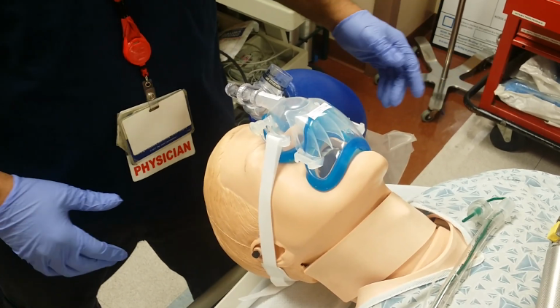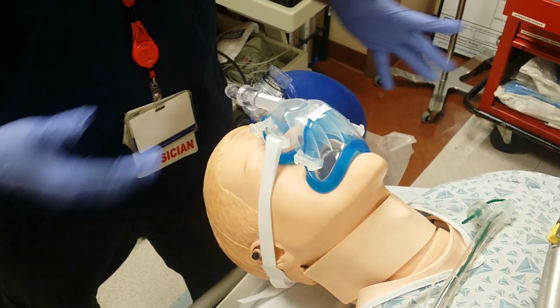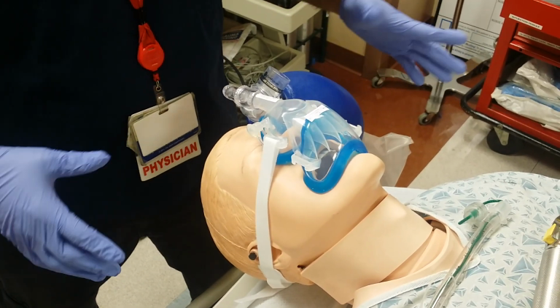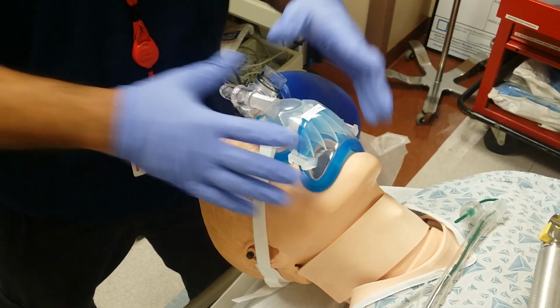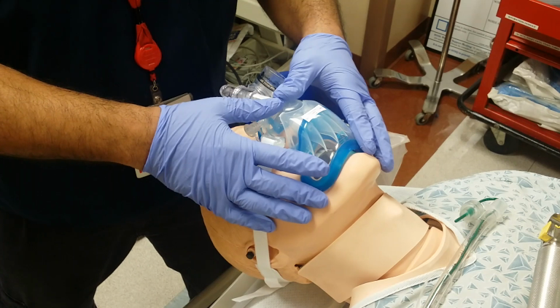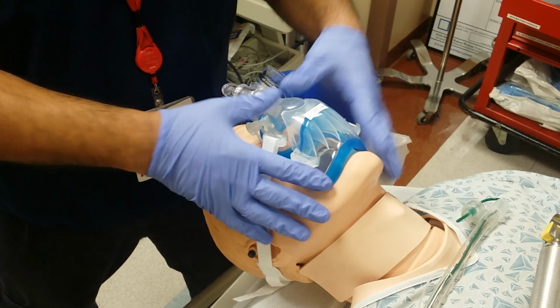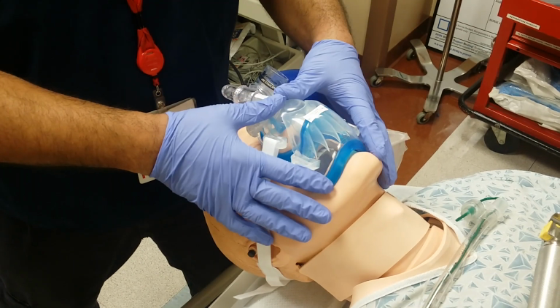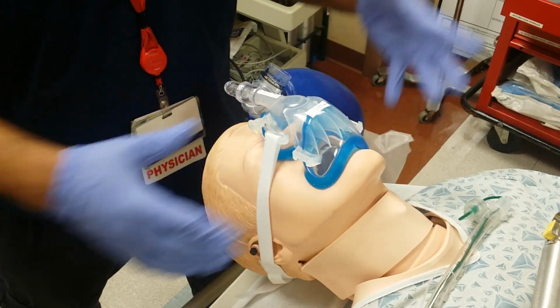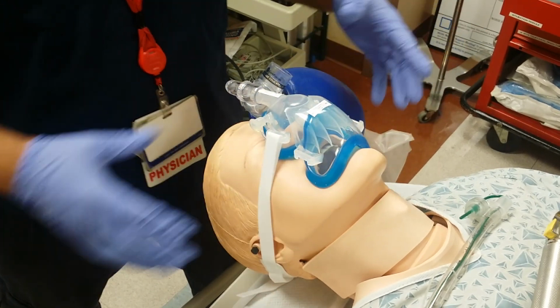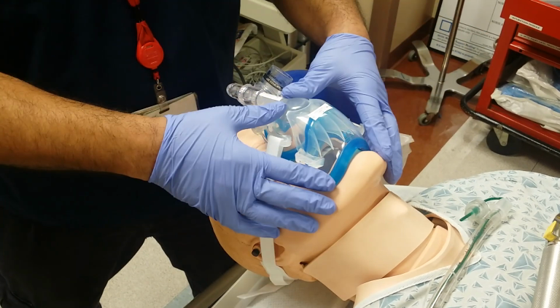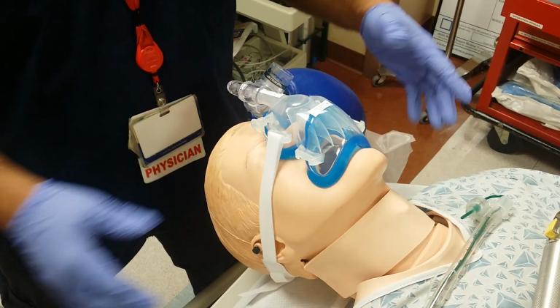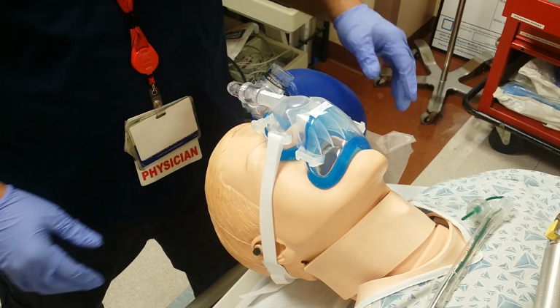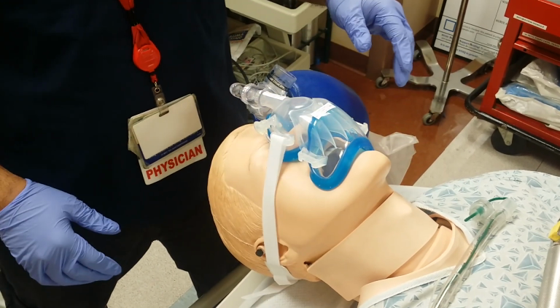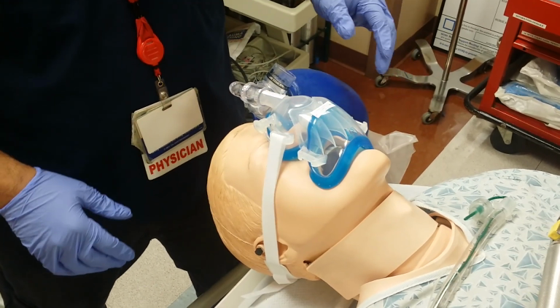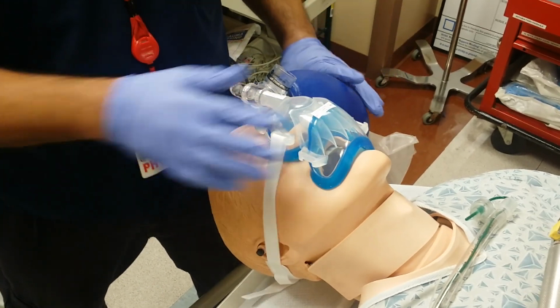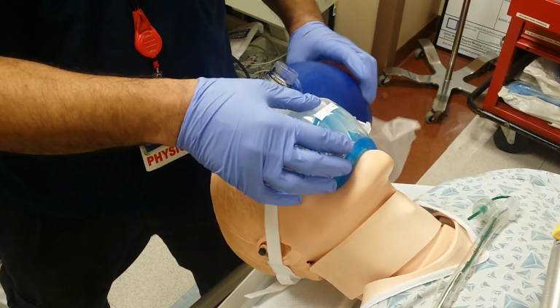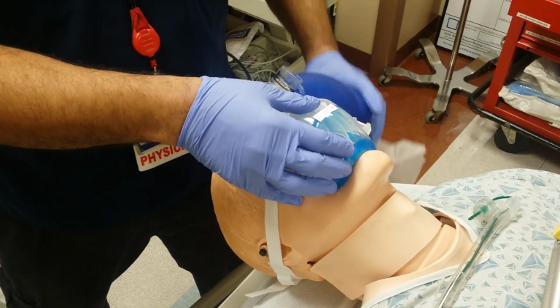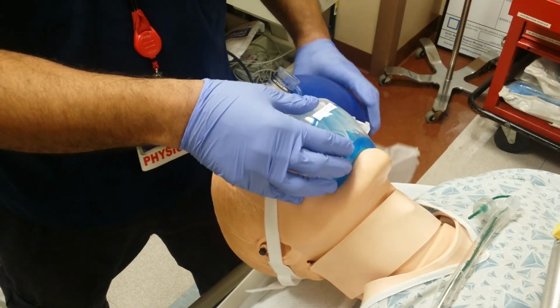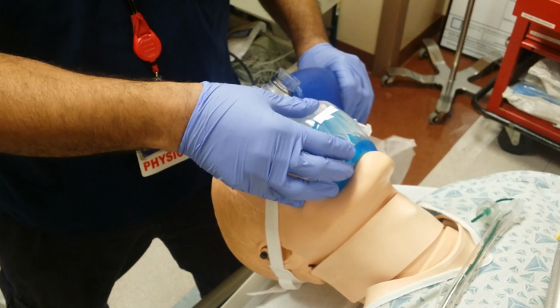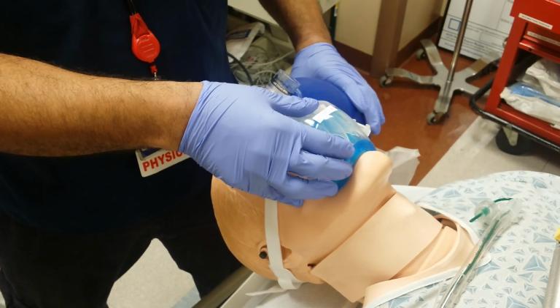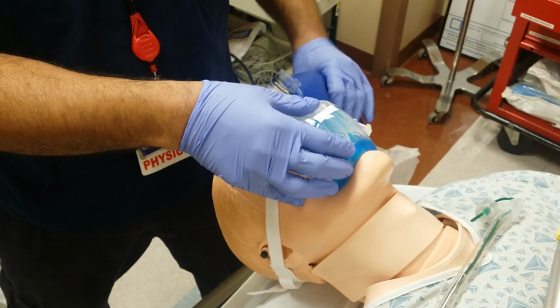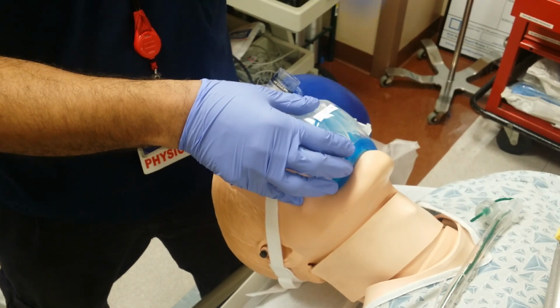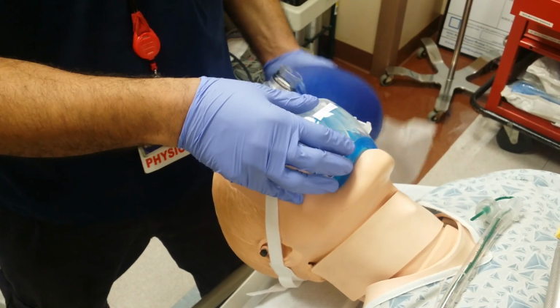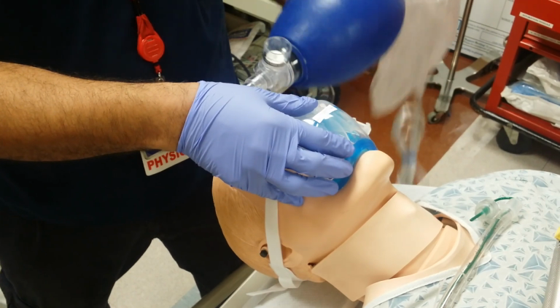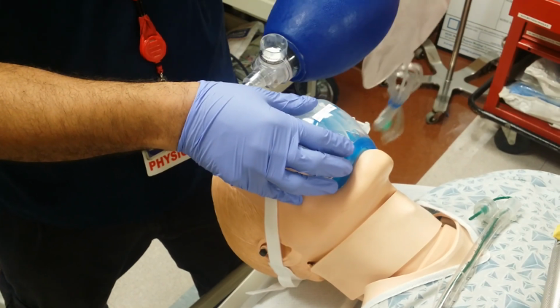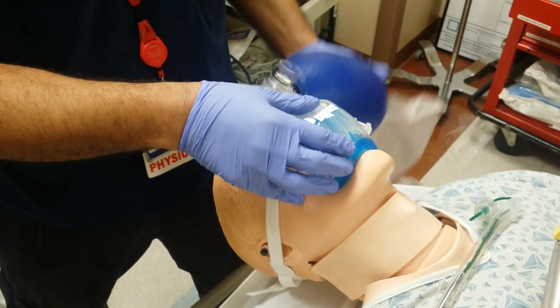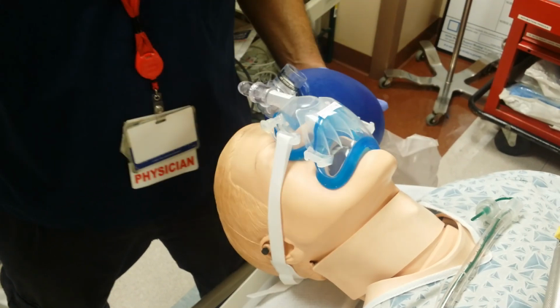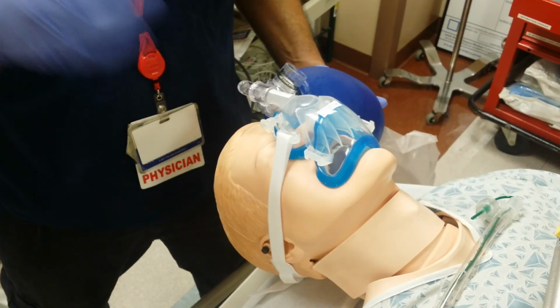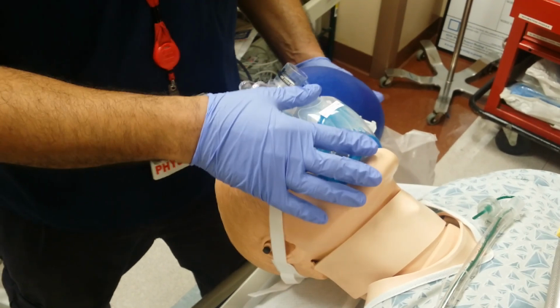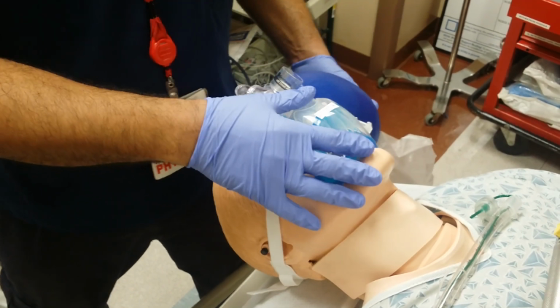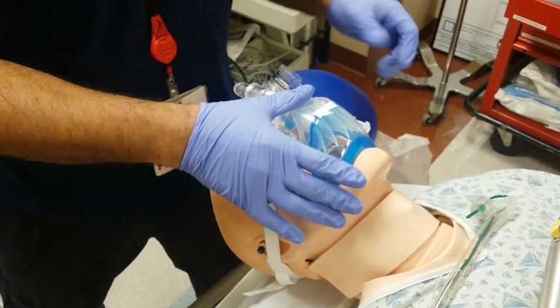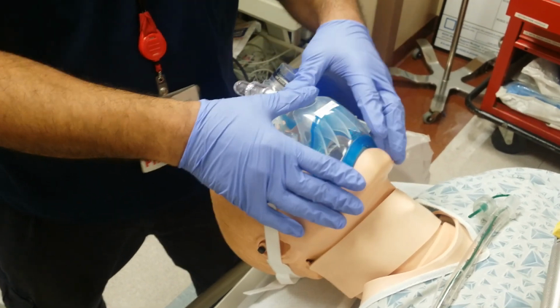If I've already pre-oxygenated and made a decision to intubate, I will proceed. You can actually continually bag the patient, or have him connected to a CPAP or BiPAP machine, or to a ventilator on non-invasive mode.